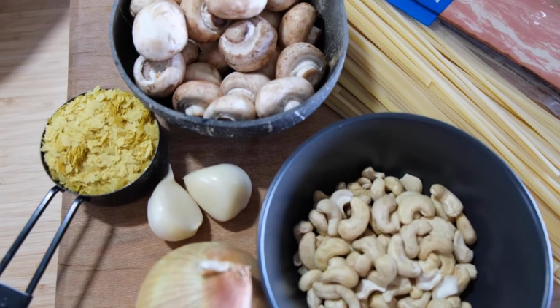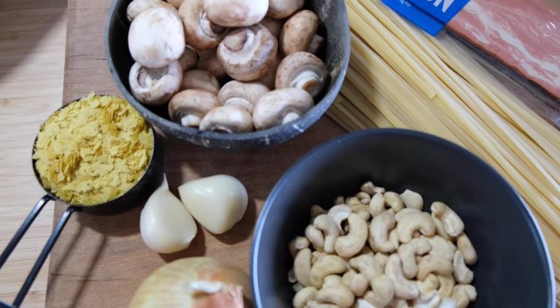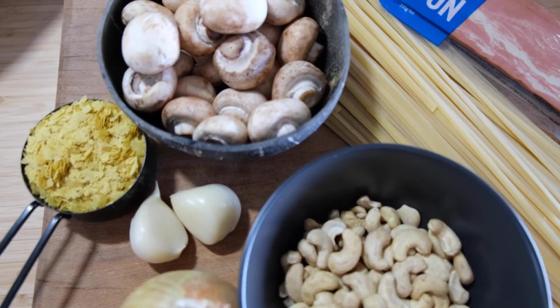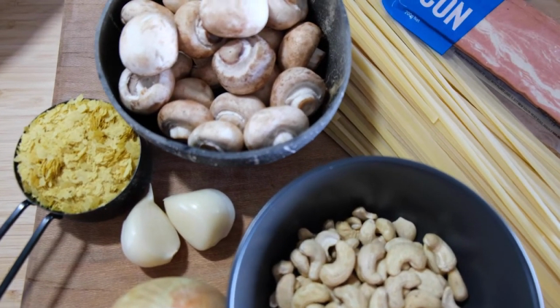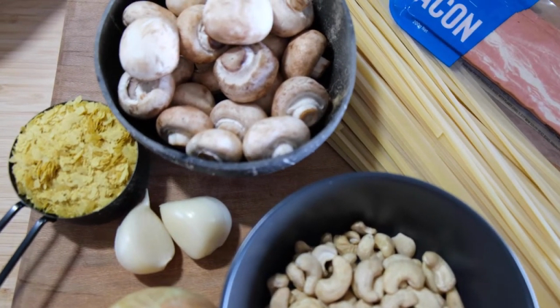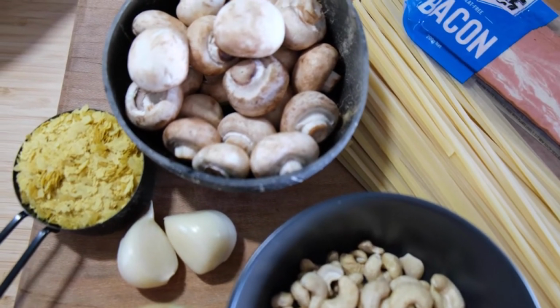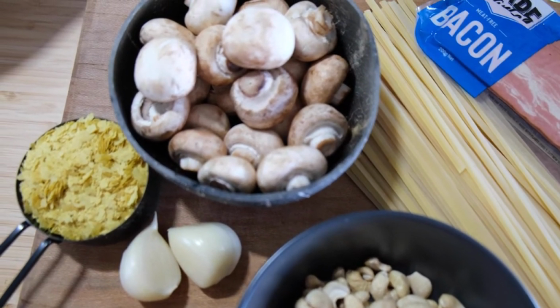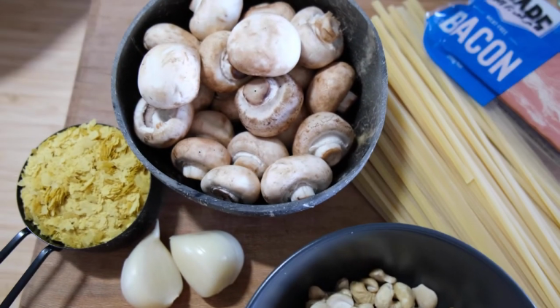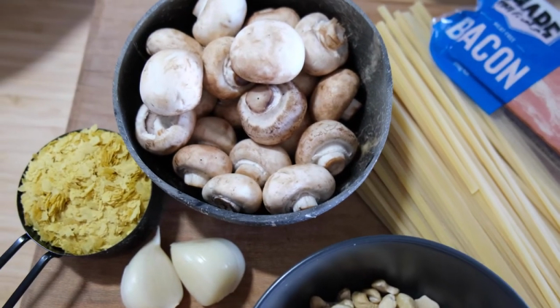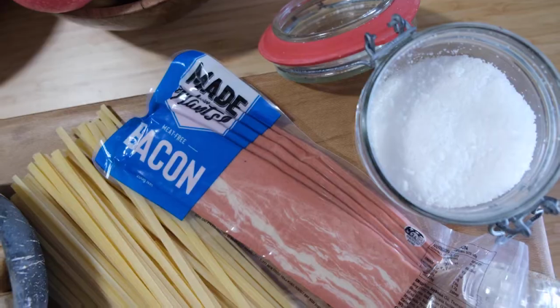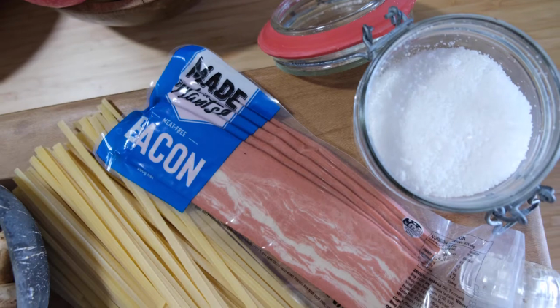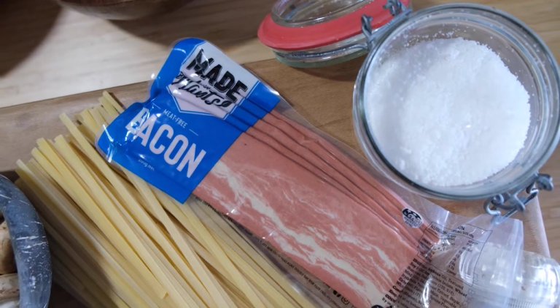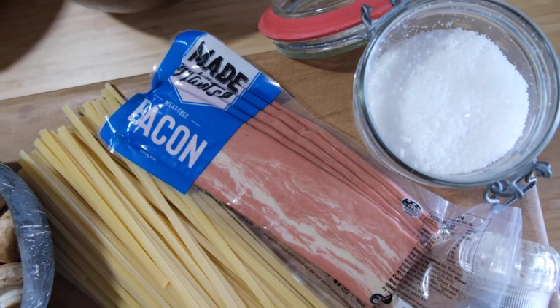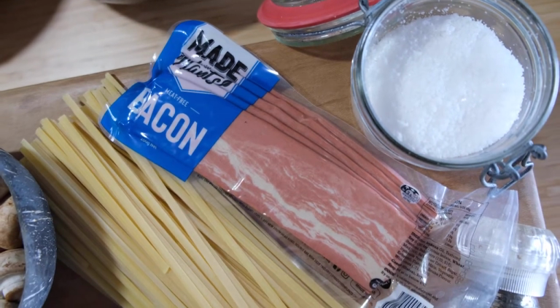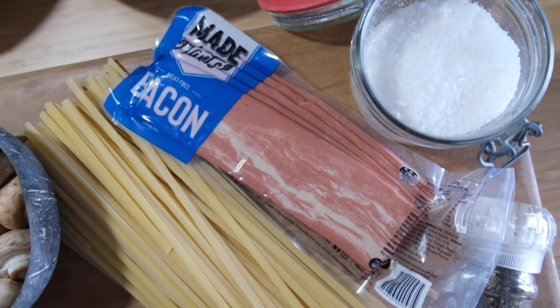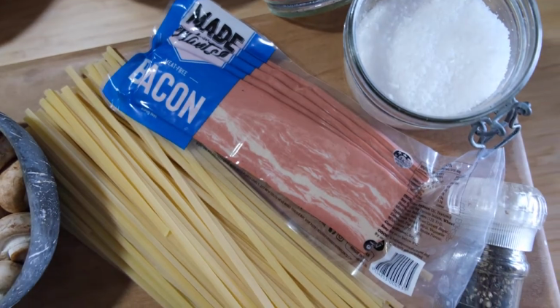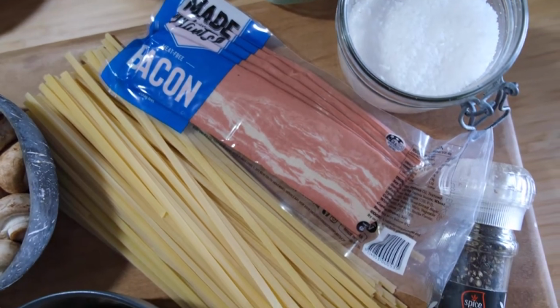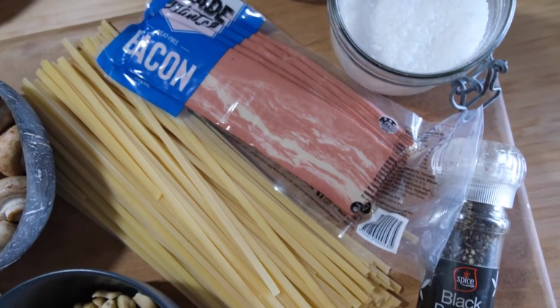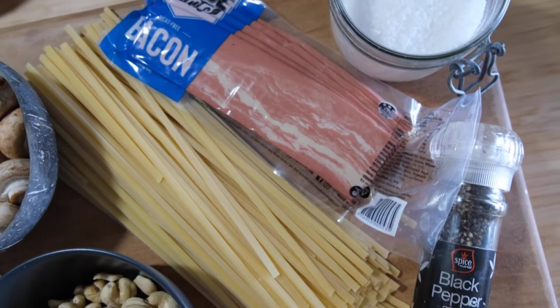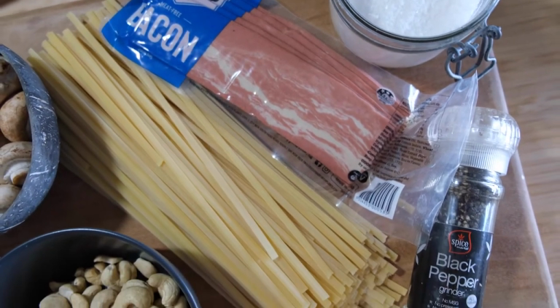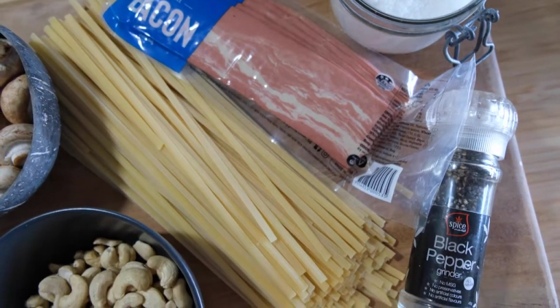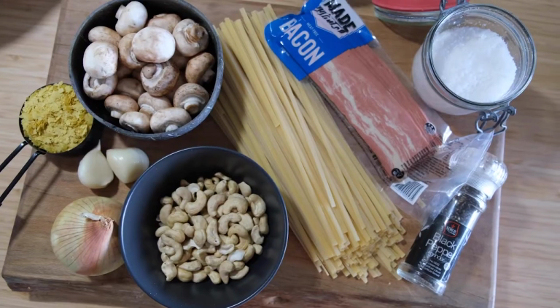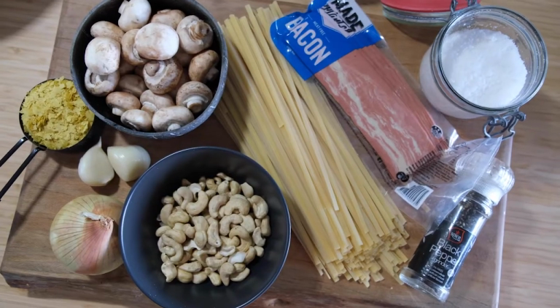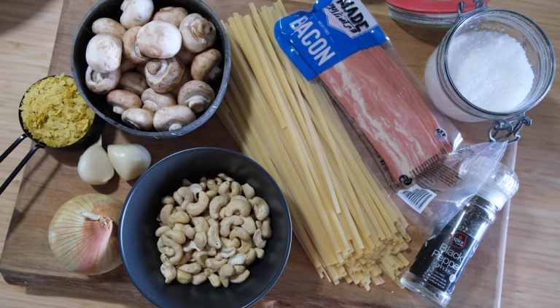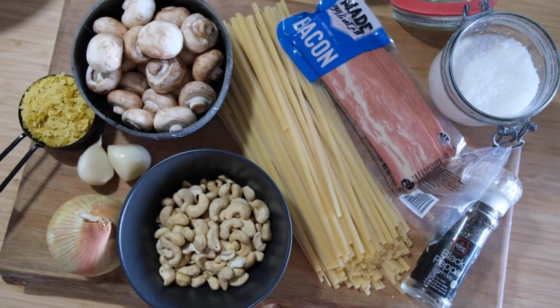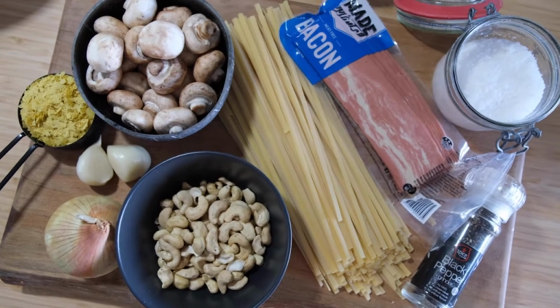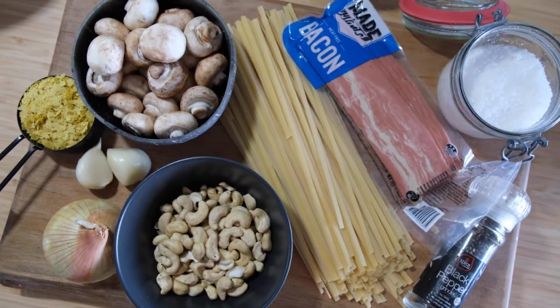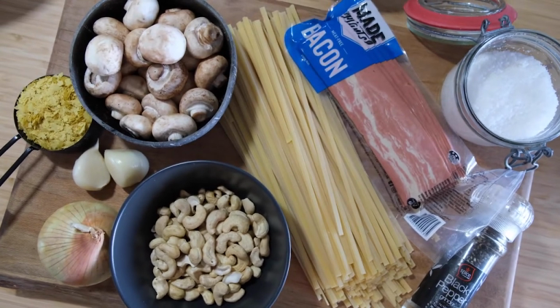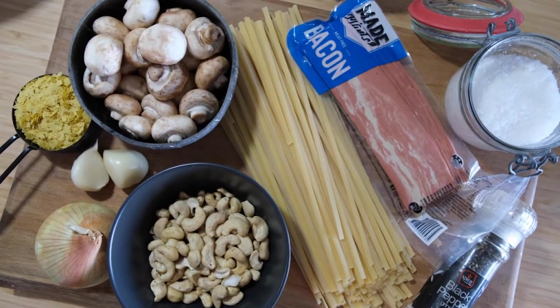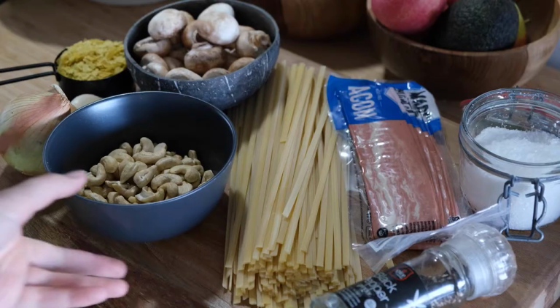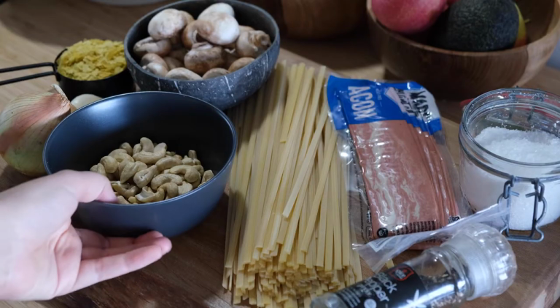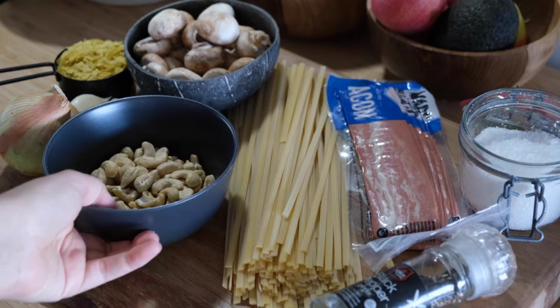All you need for this recipe is a bunch of cashews, mushrooms, garlic, nutritional yeast, onion, vegan bacon, and pasta, as well as a bit of salt and pepper and a tiny bit of olive oil.